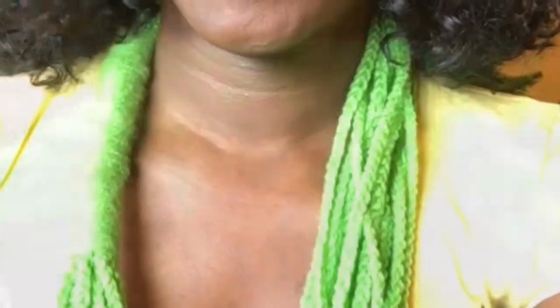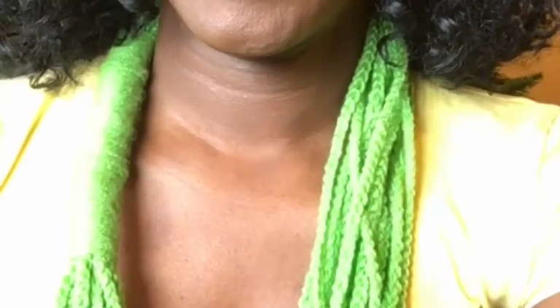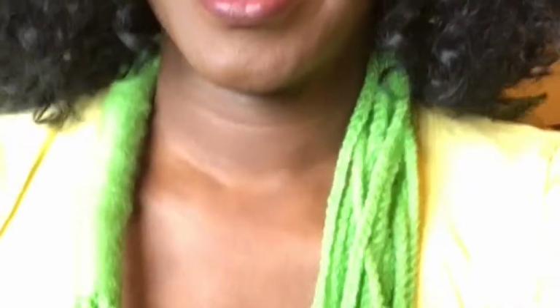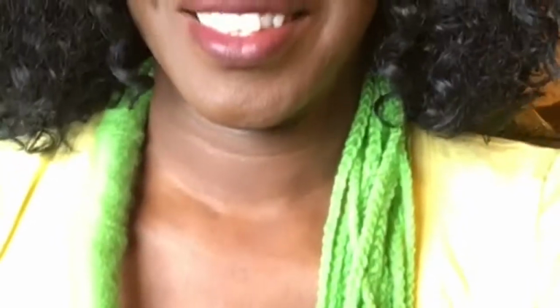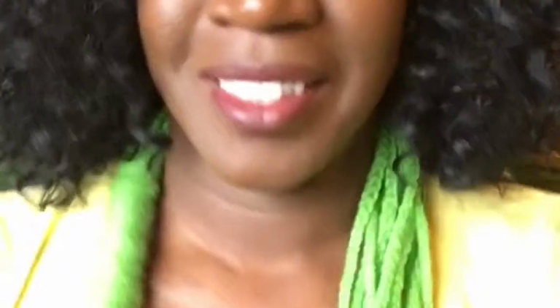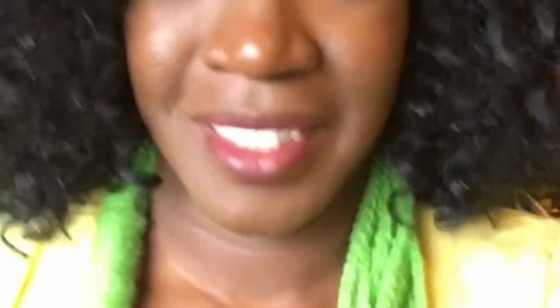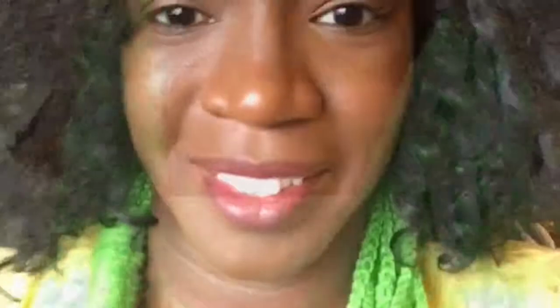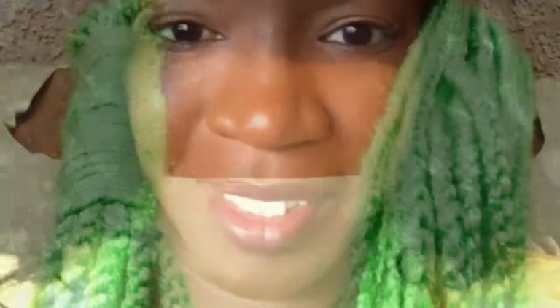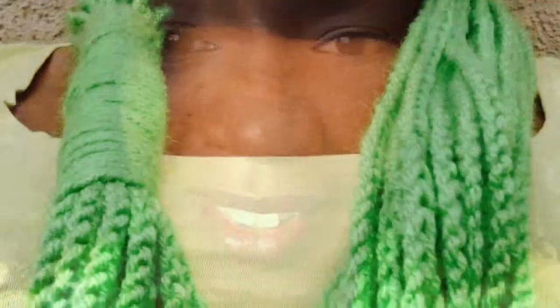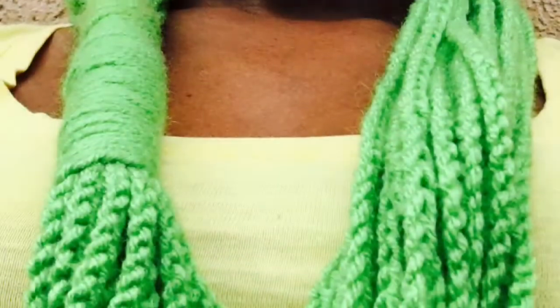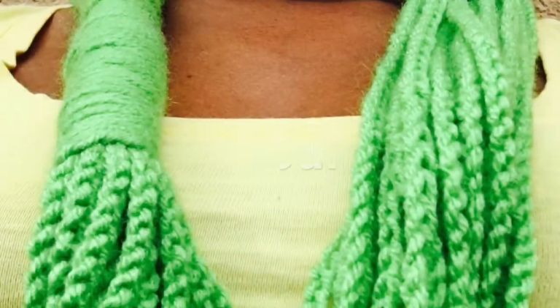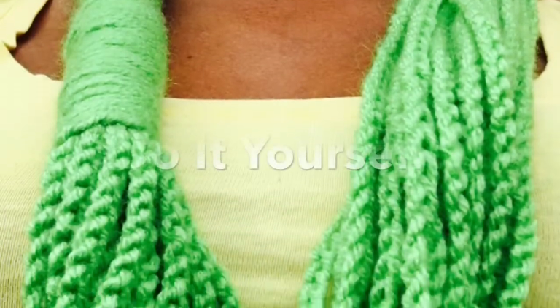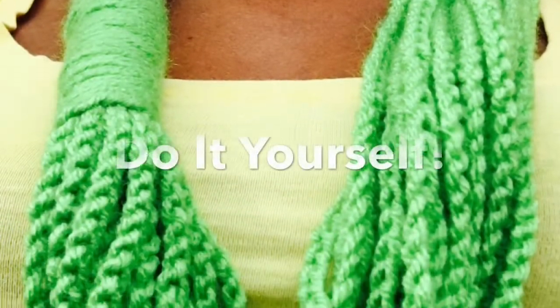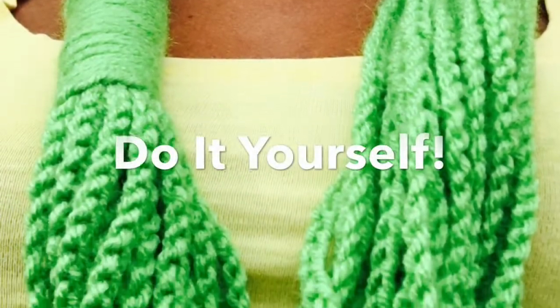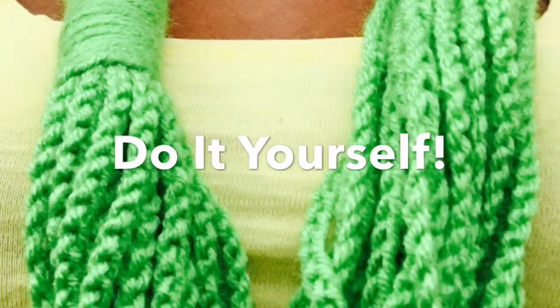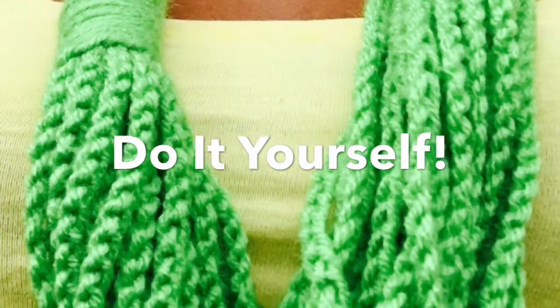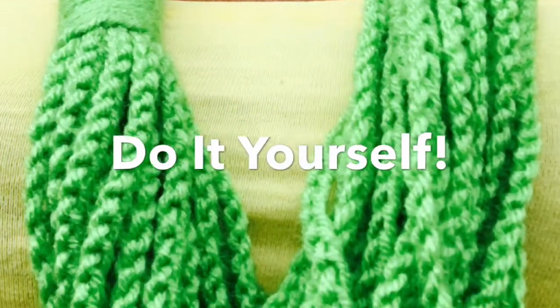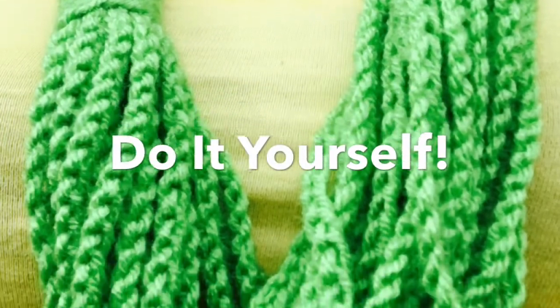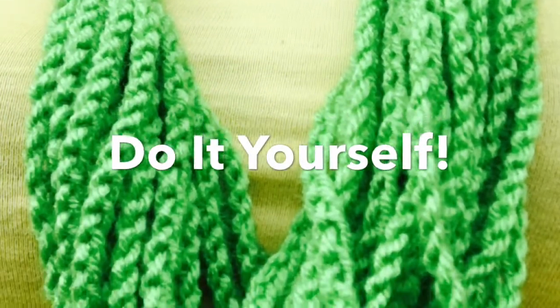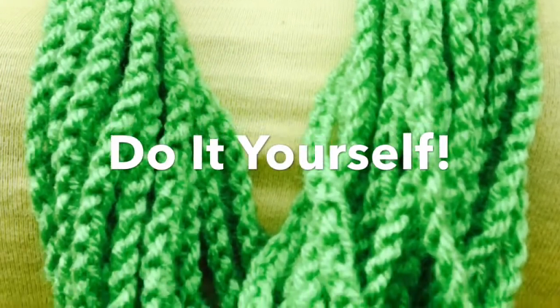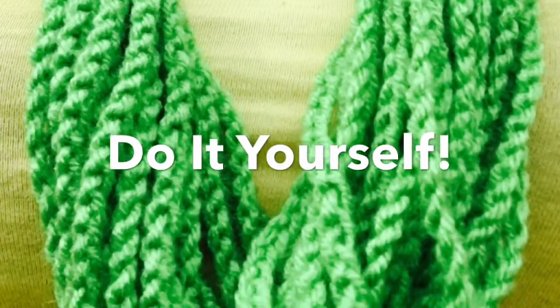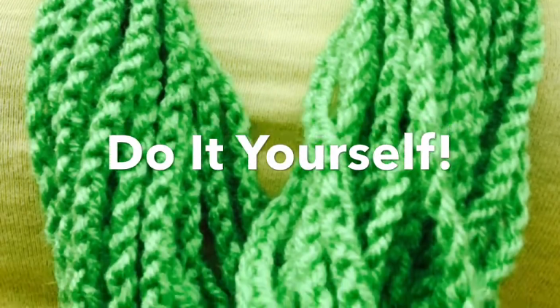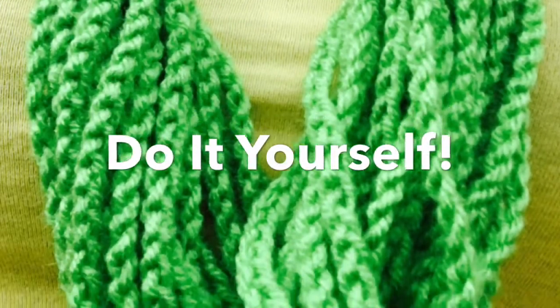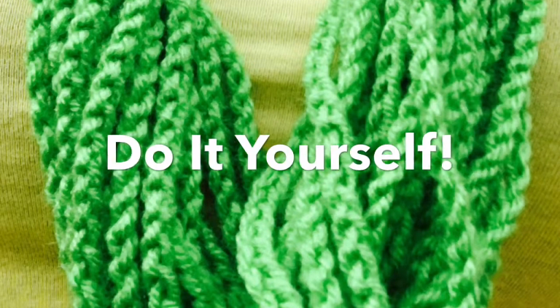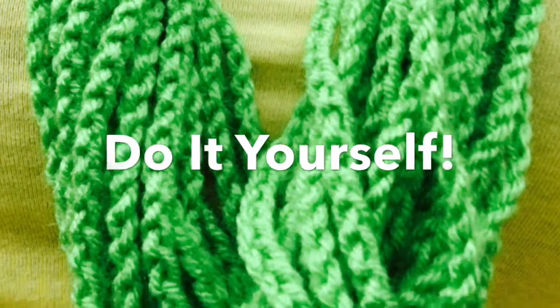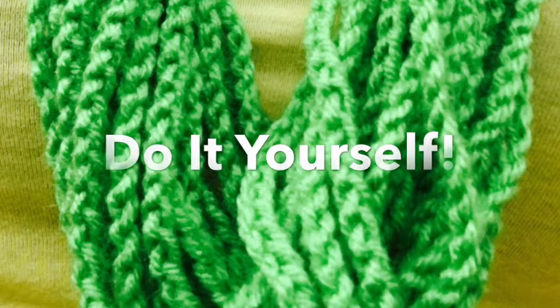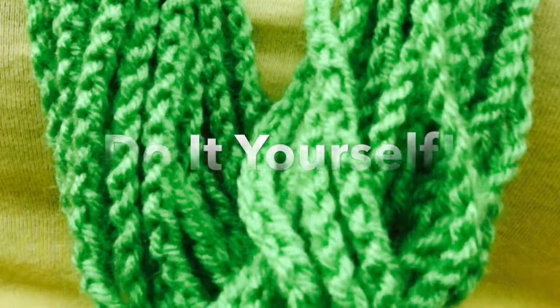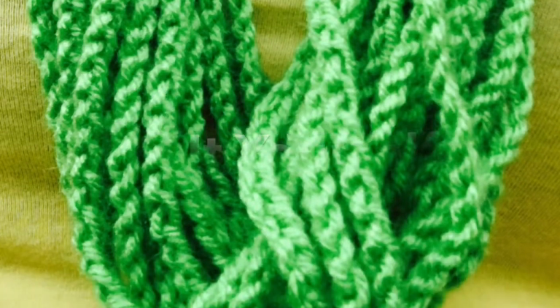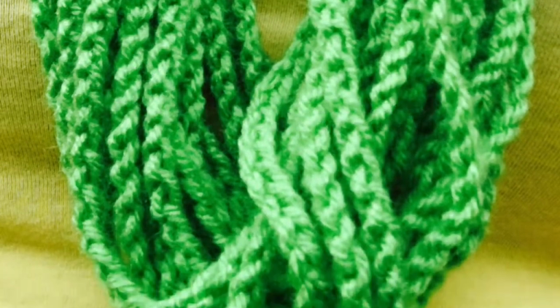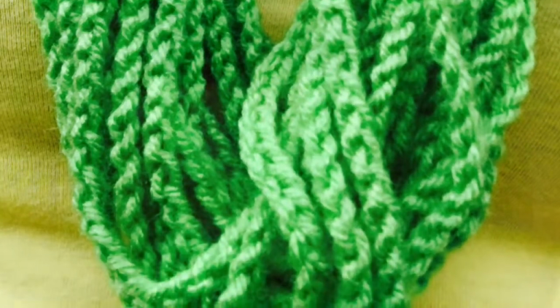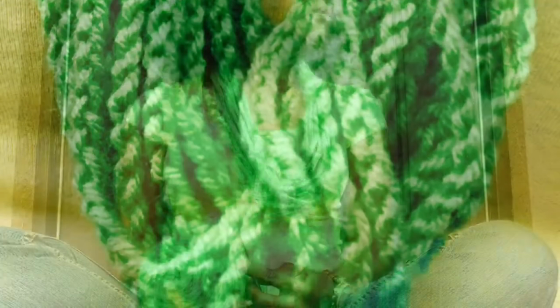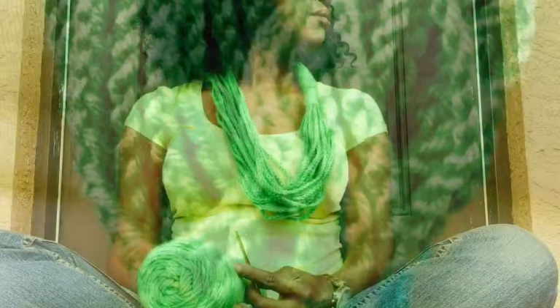Thank you so much for watching this tutorial. As always, why buy it when you can do it yourself. The possibilities are endless. That's all for now. Take care.